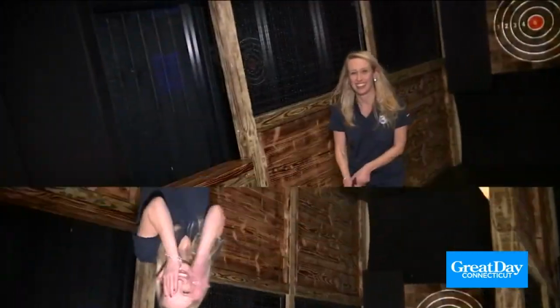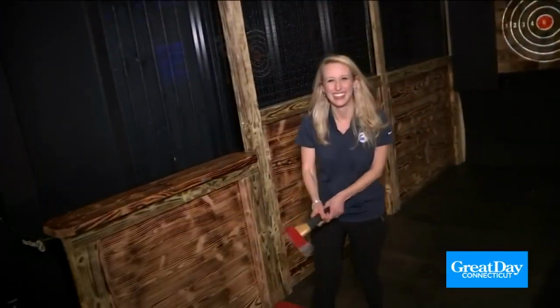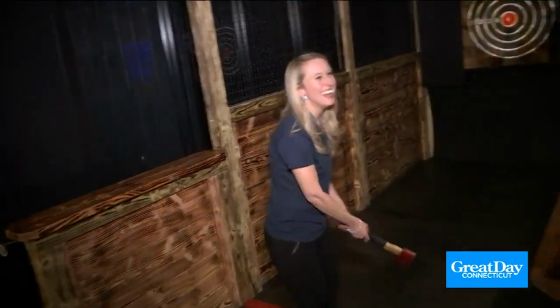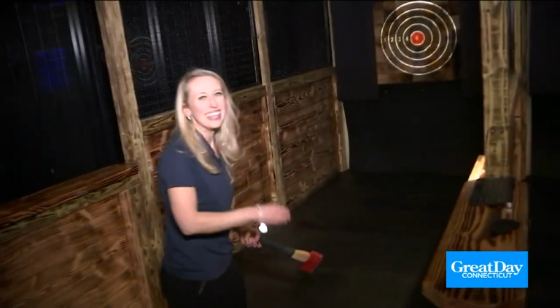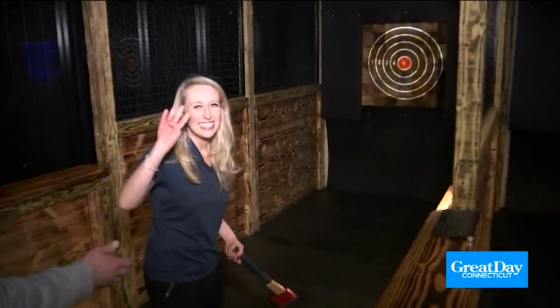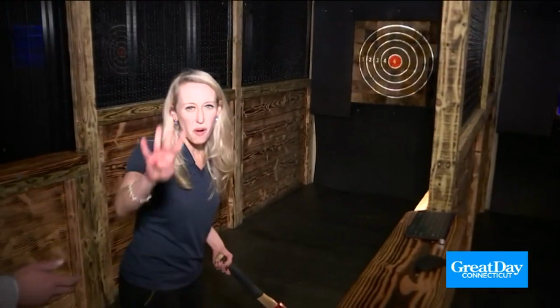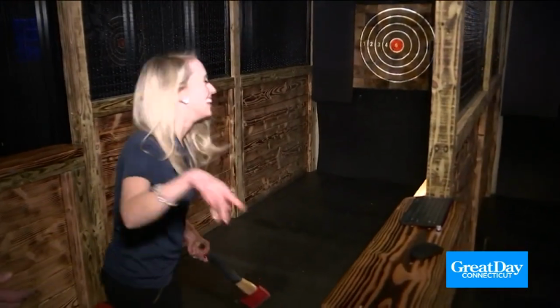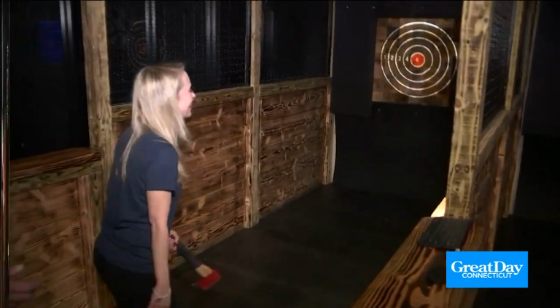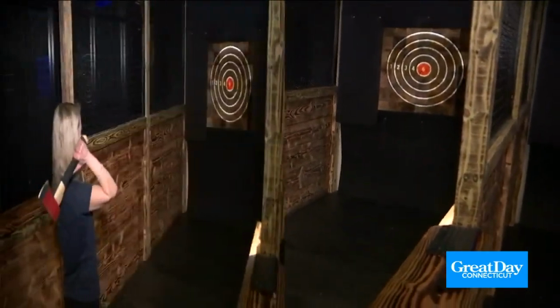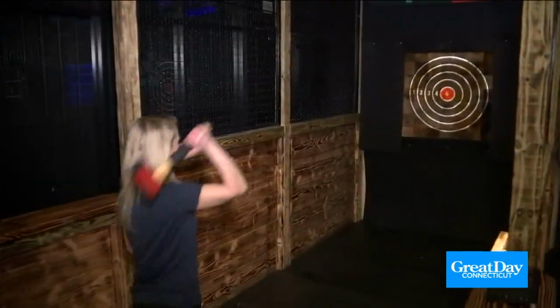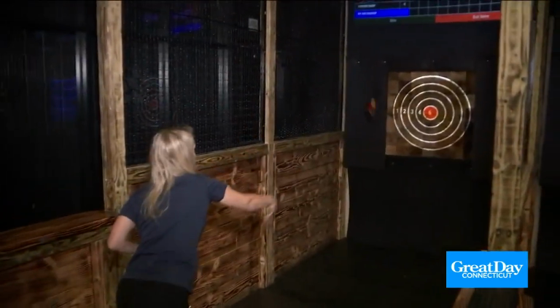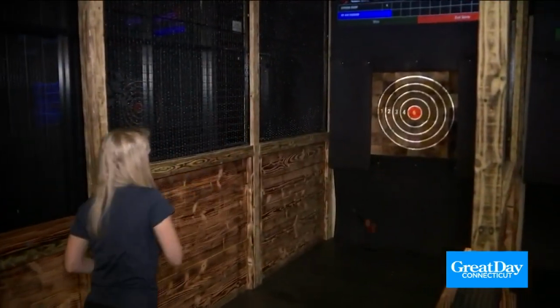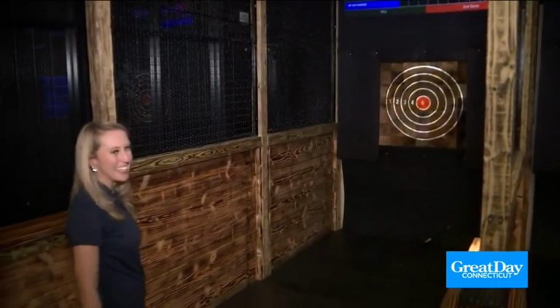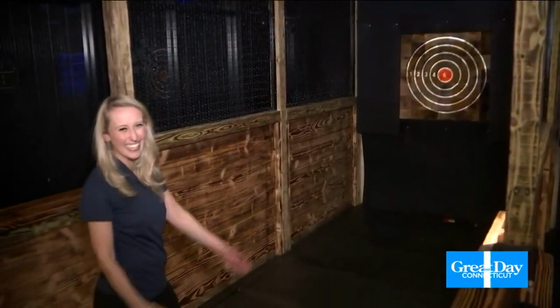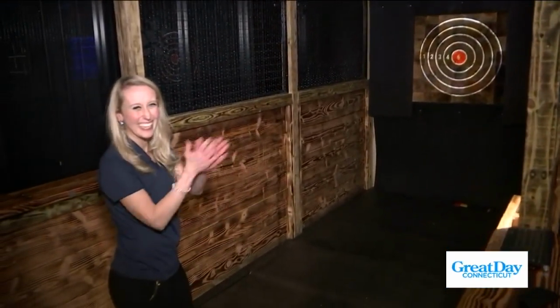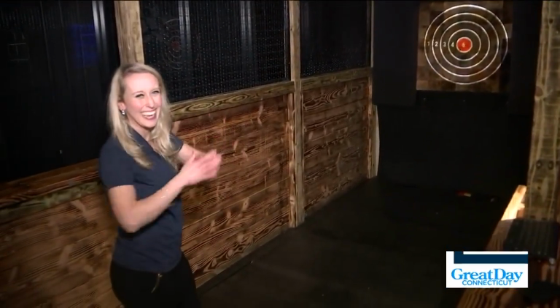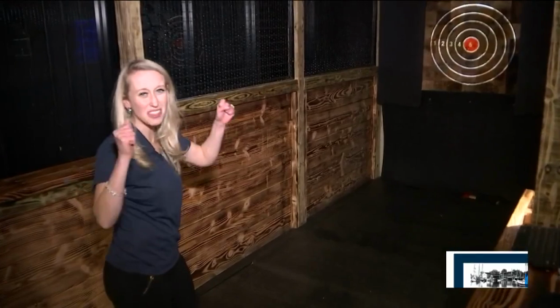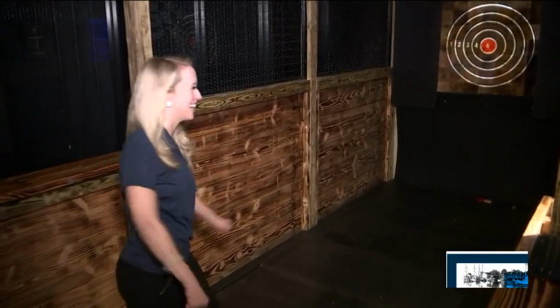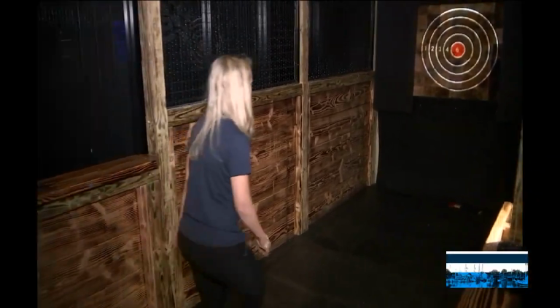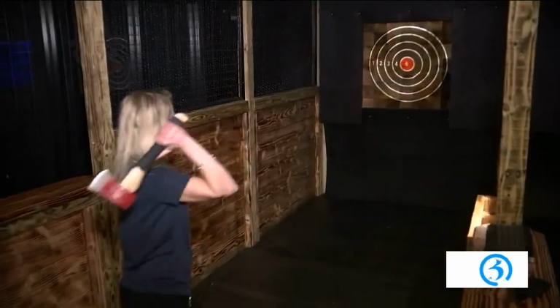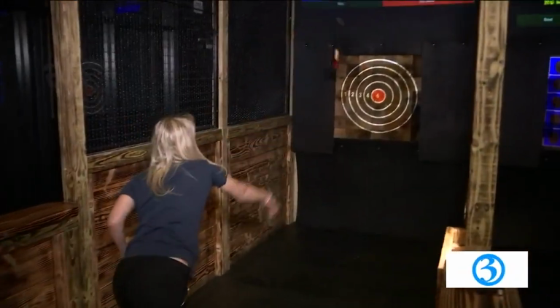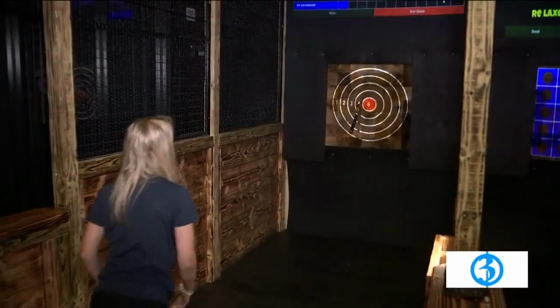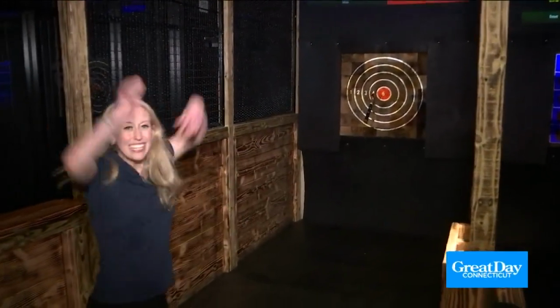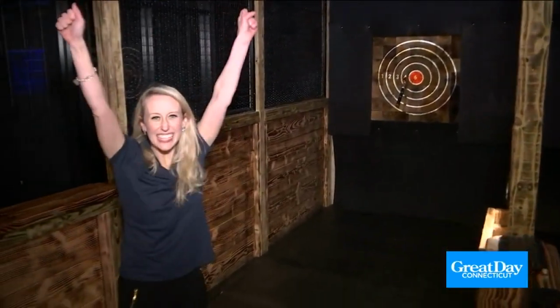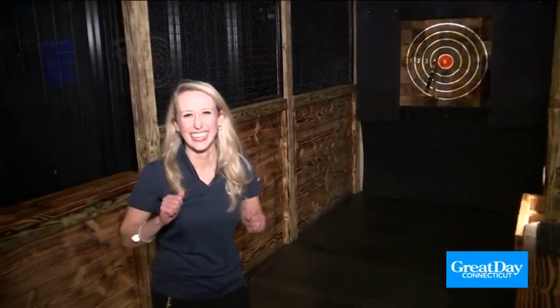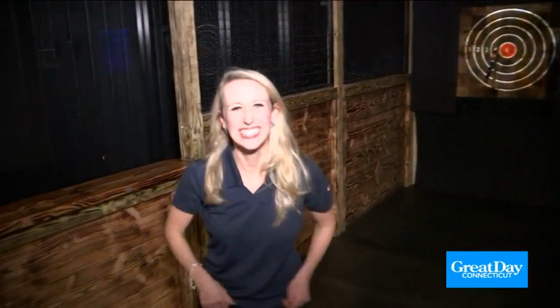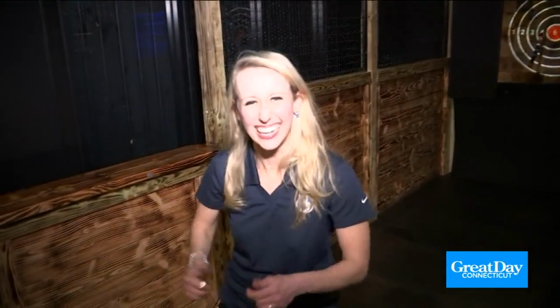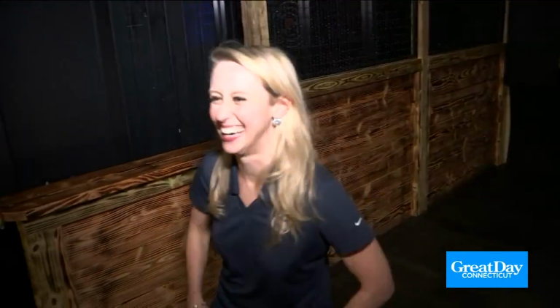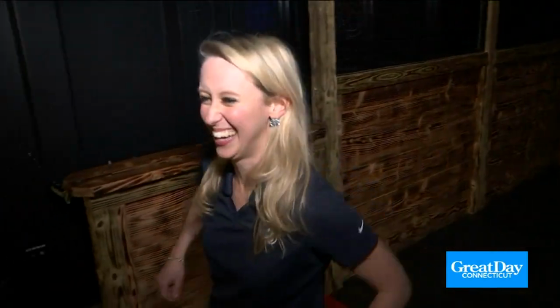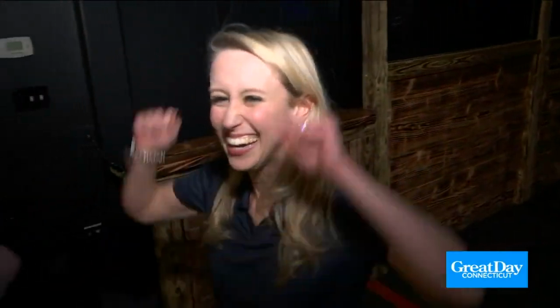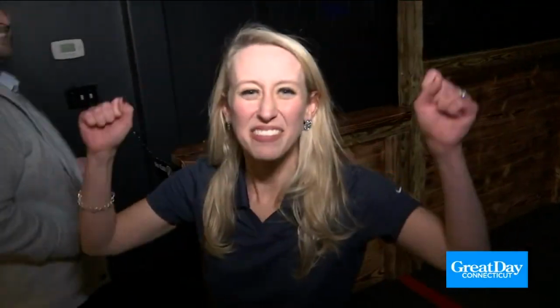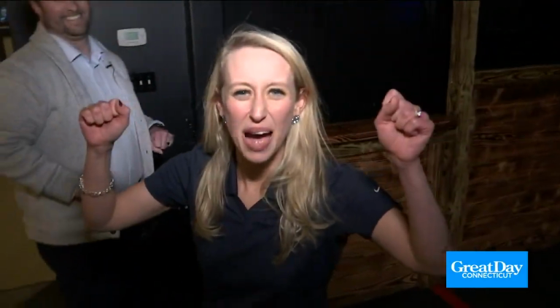They say practice makes perfect. Take four — hold it a little. I hit the board! I did it! Awesome. I feel so happy.